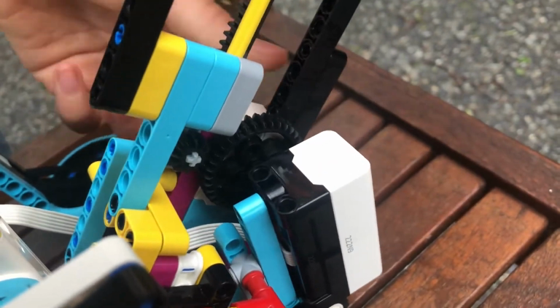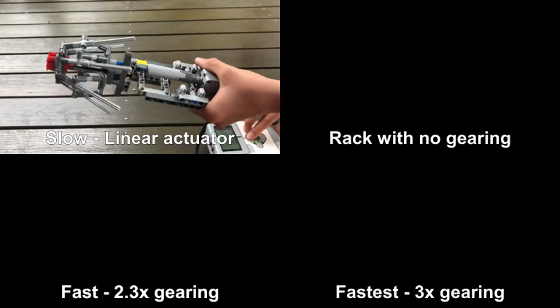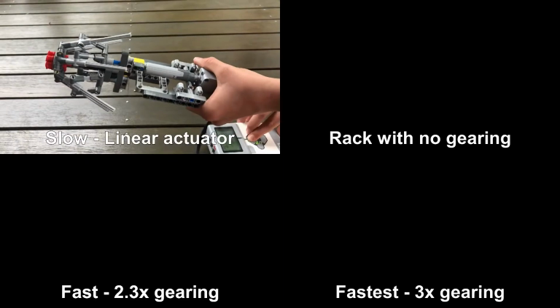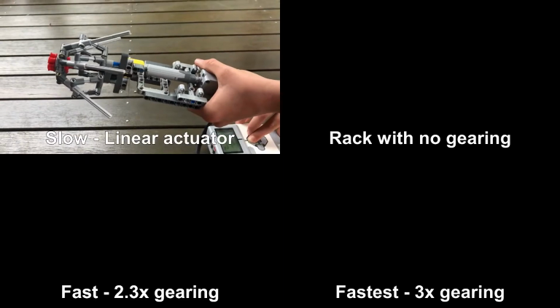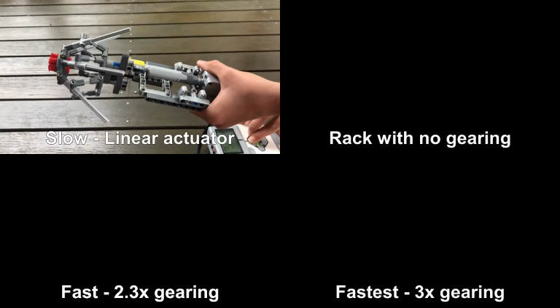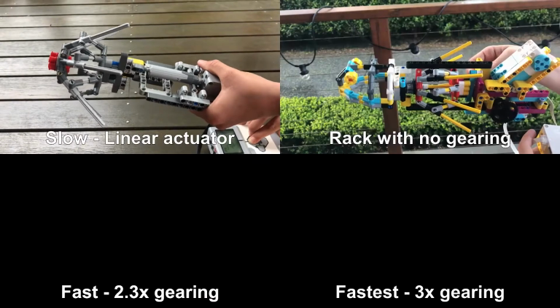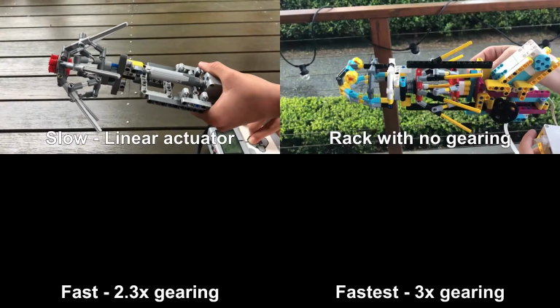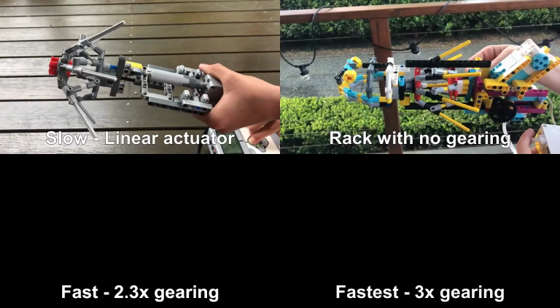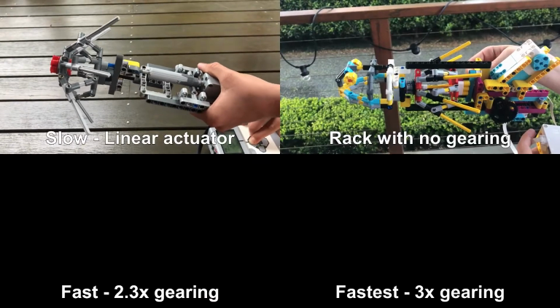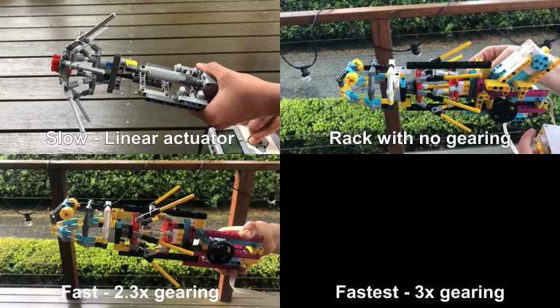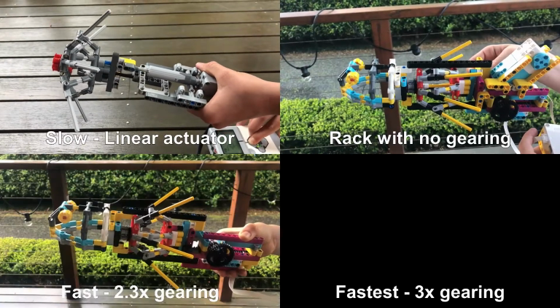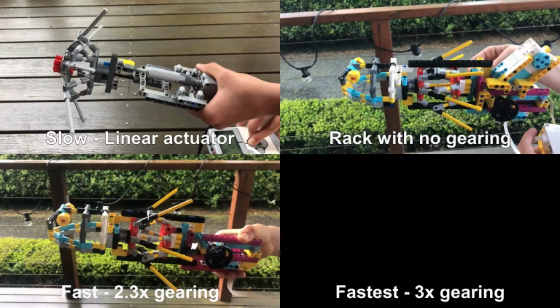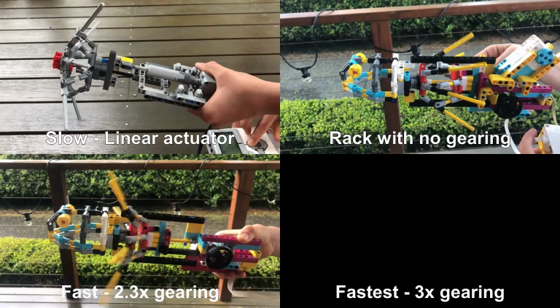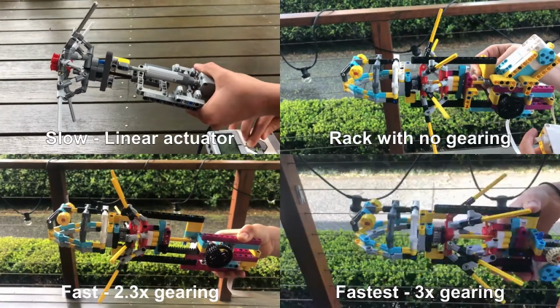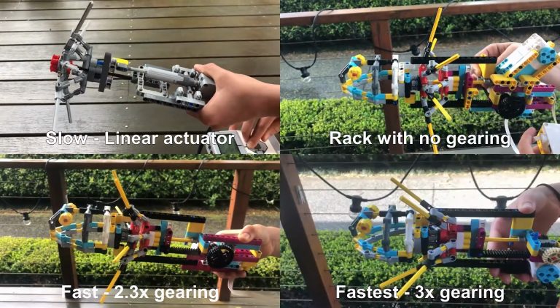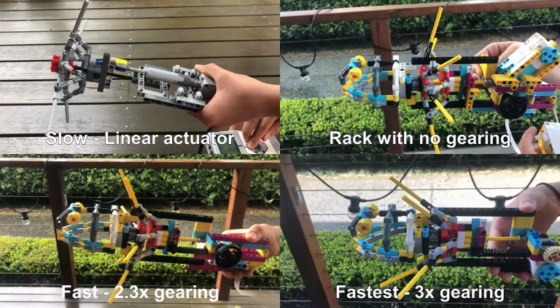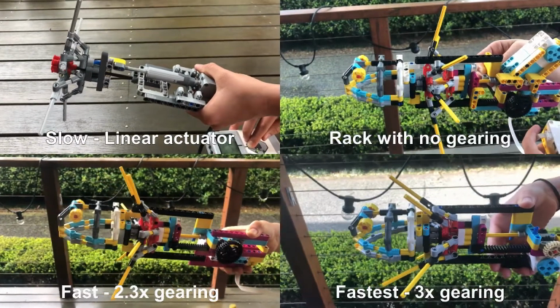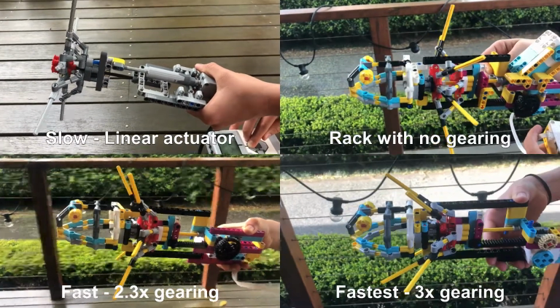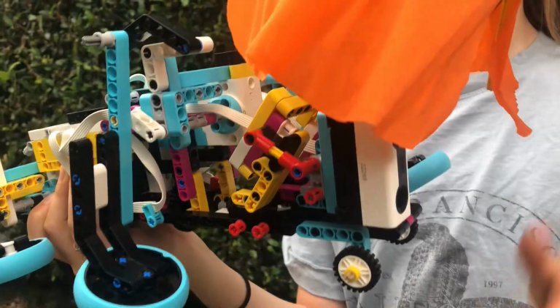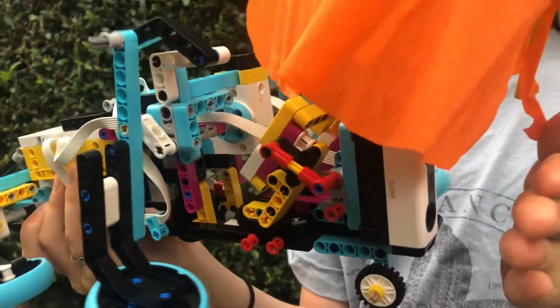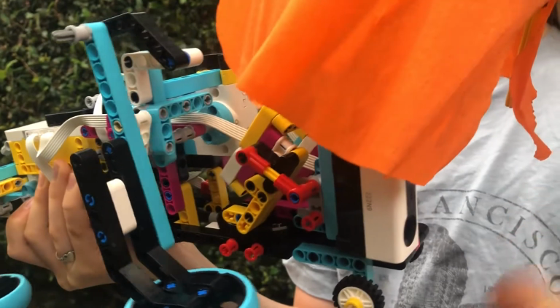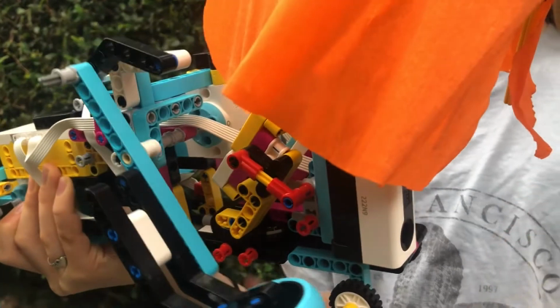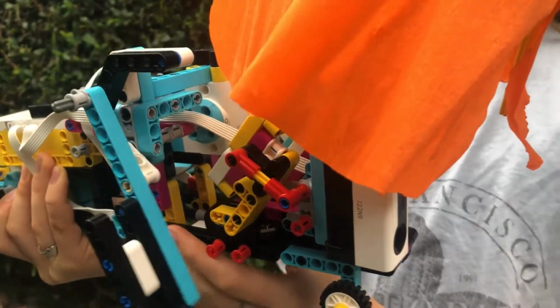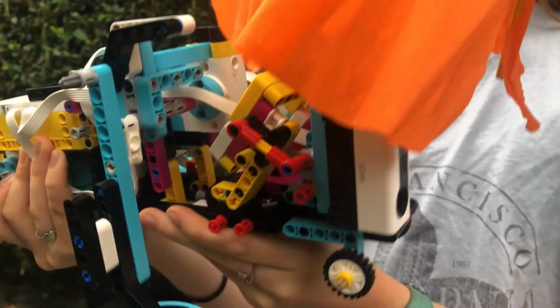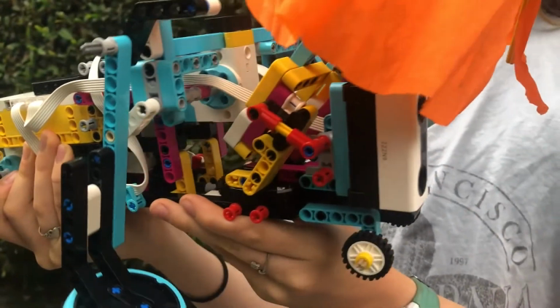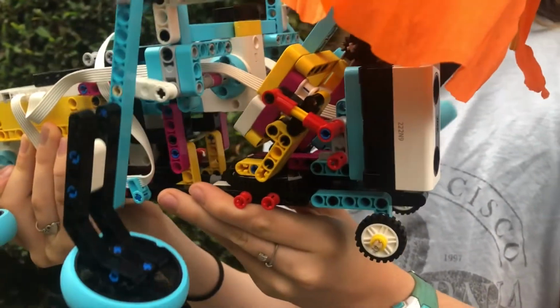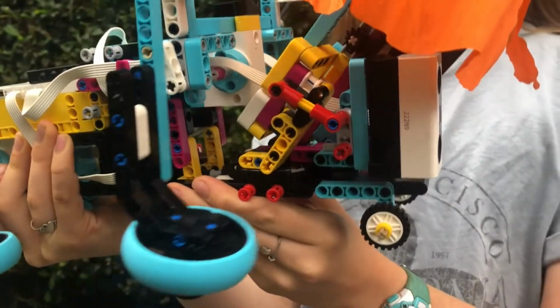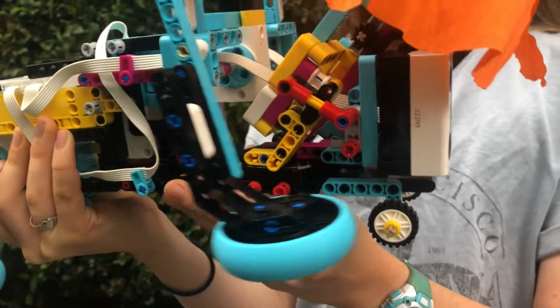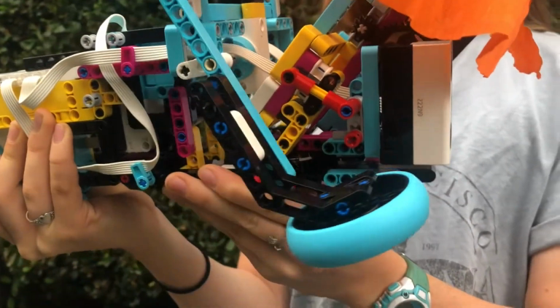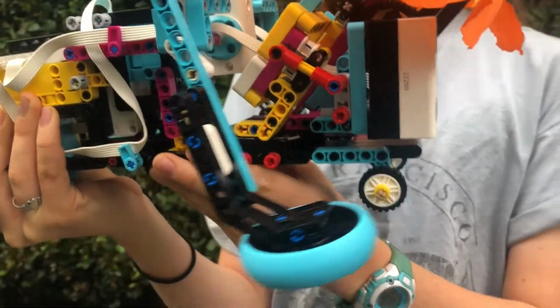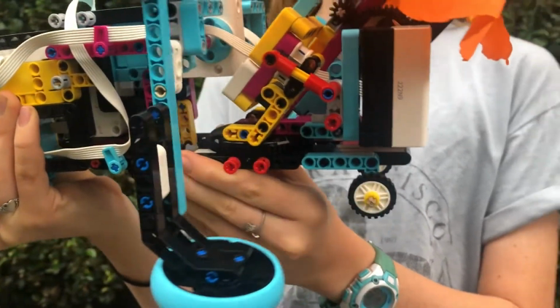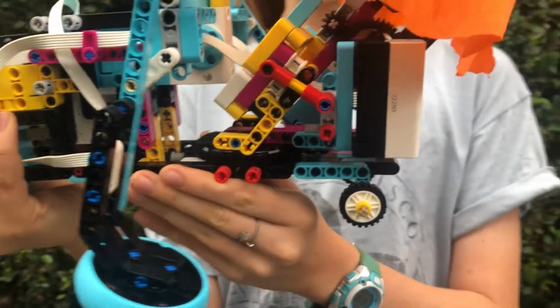The frill was too slow to start, so we tried many different gear combinations to get the fastest movement we could. We added an ultrasonic sensor onto the neck of the lizard to detect objects within 15cm.